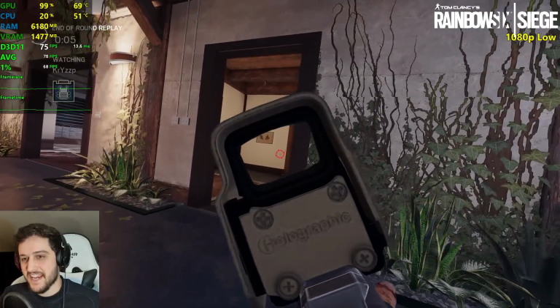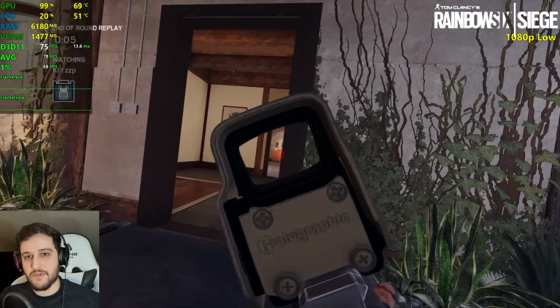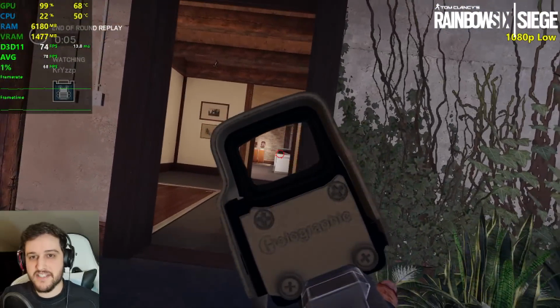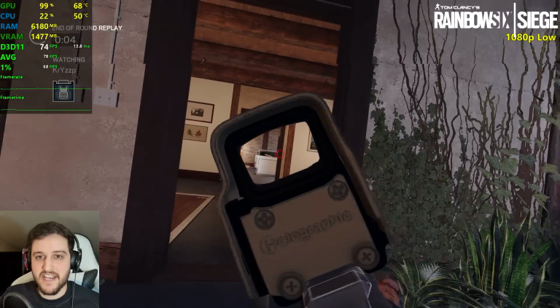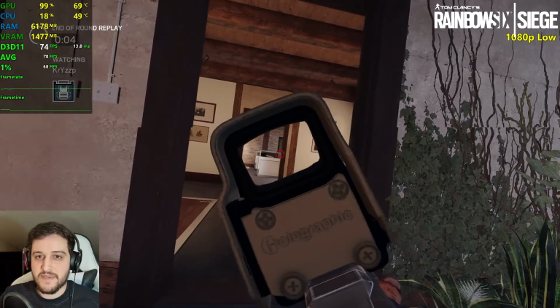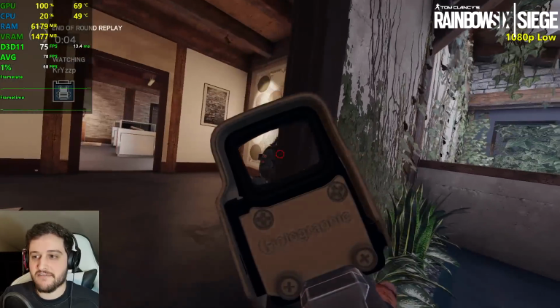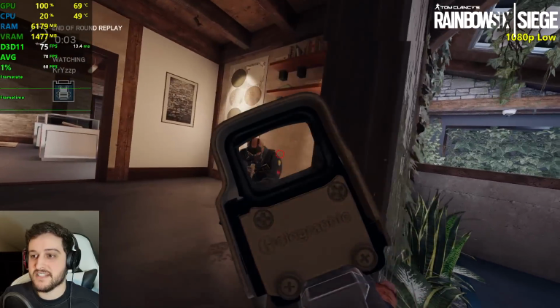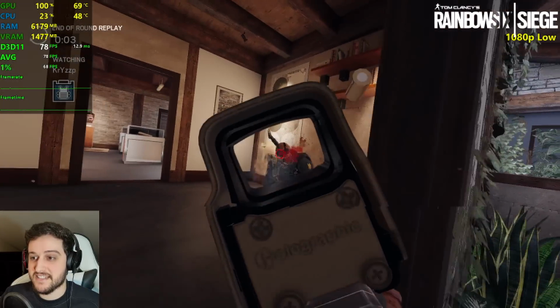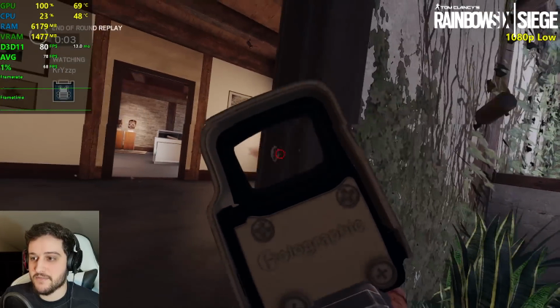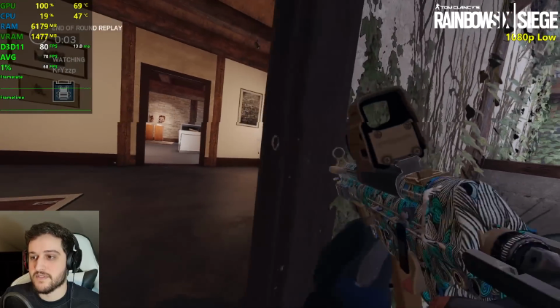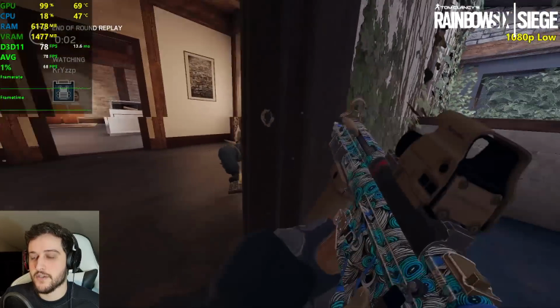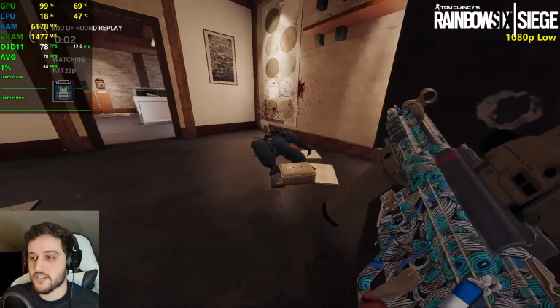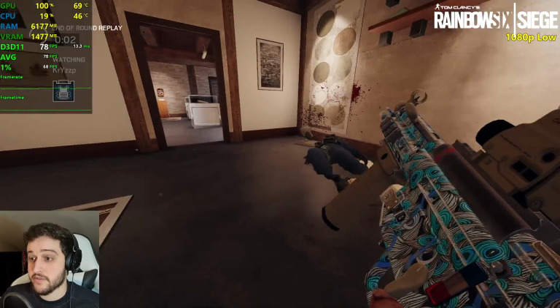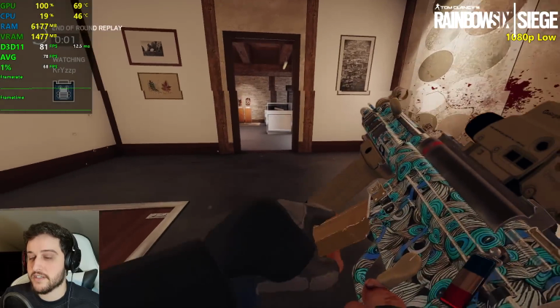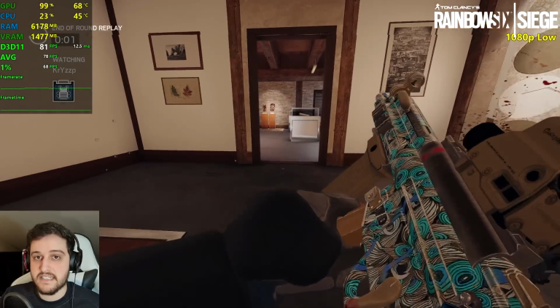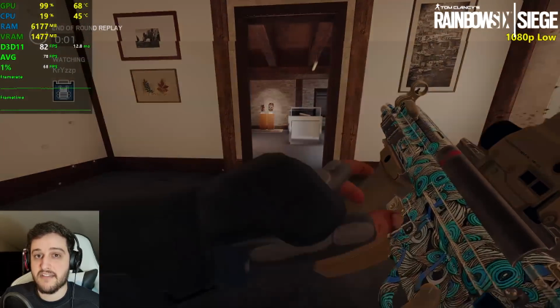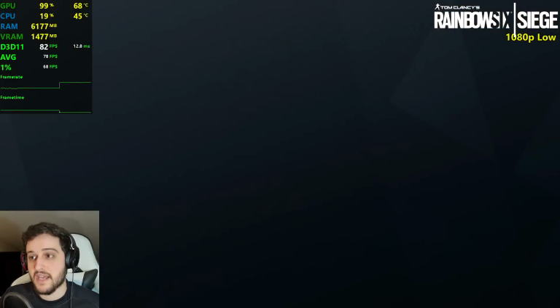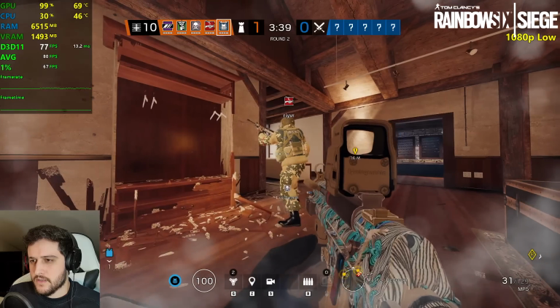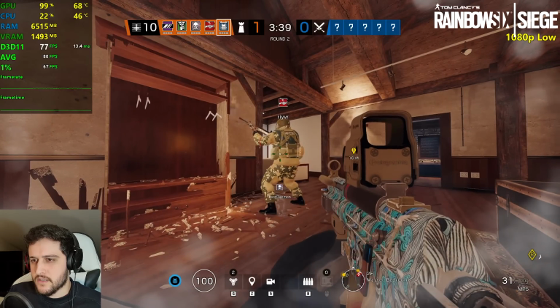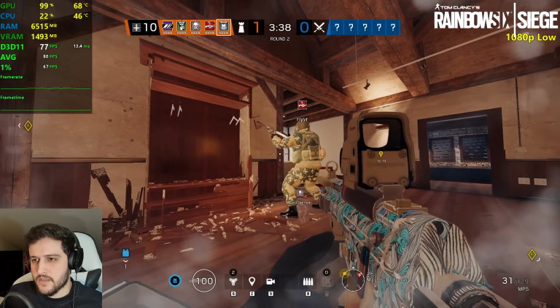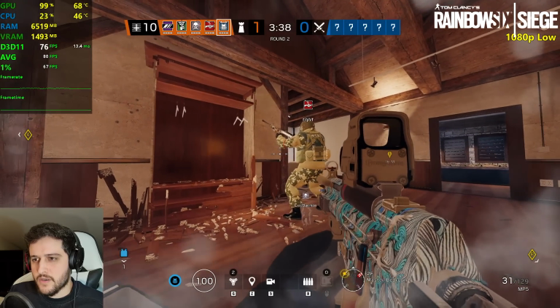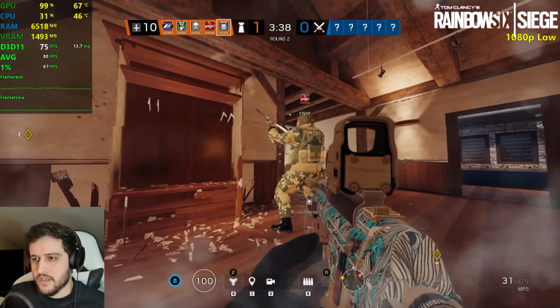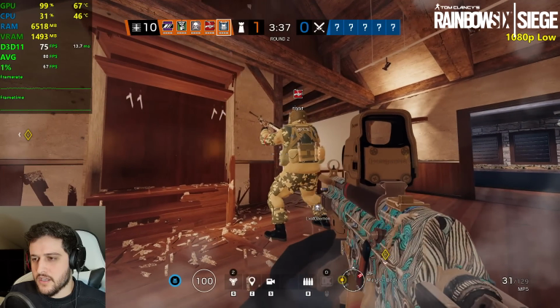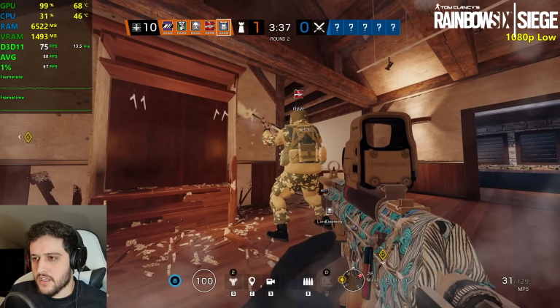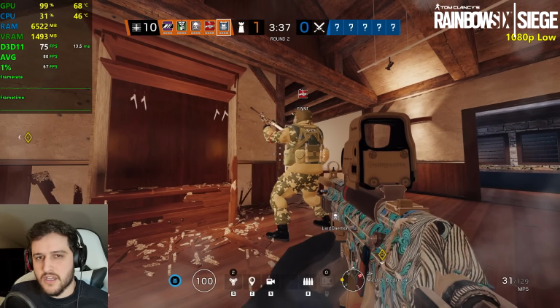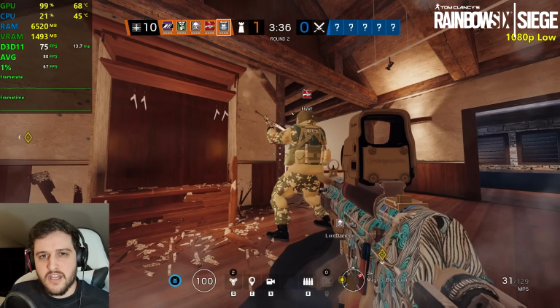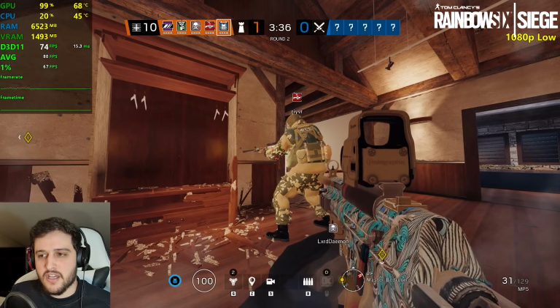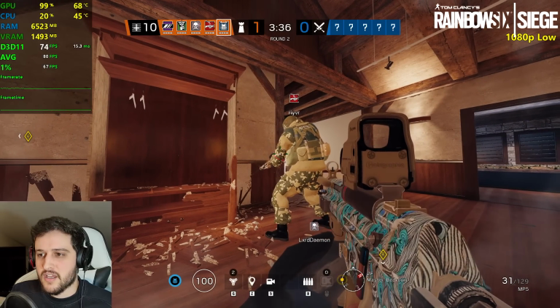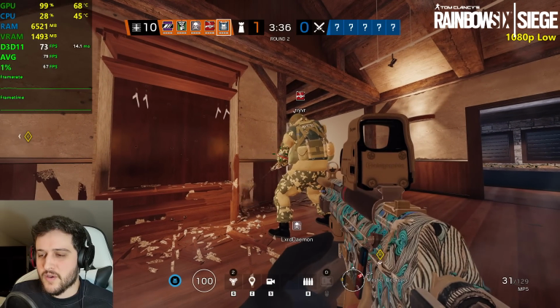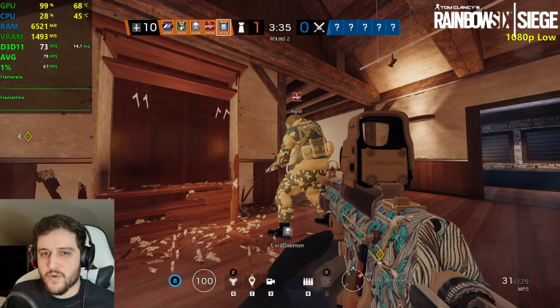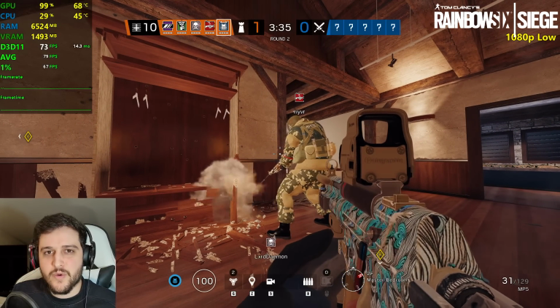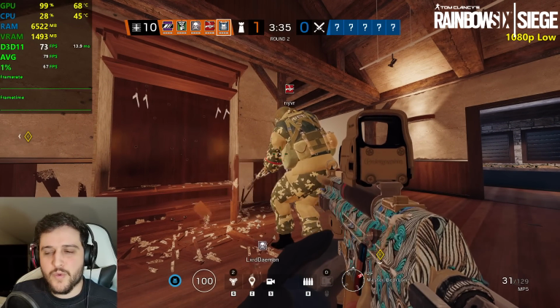We got 78 FPS average and 68 1% lows — extremely consistent FPS.